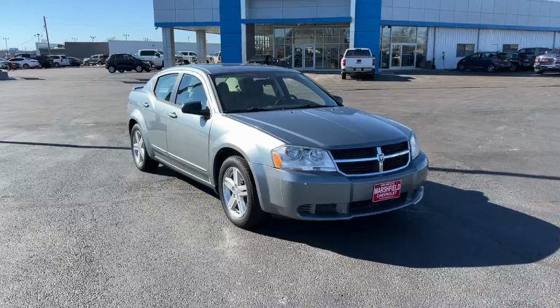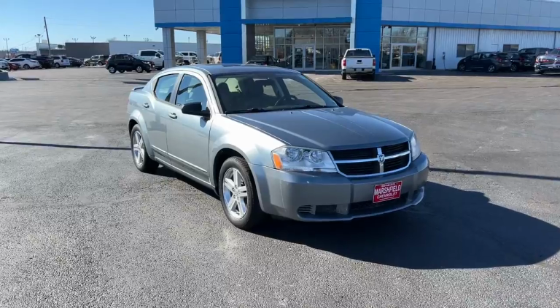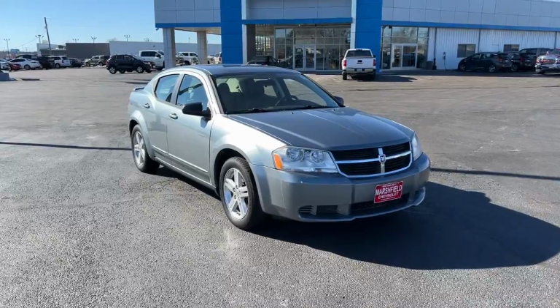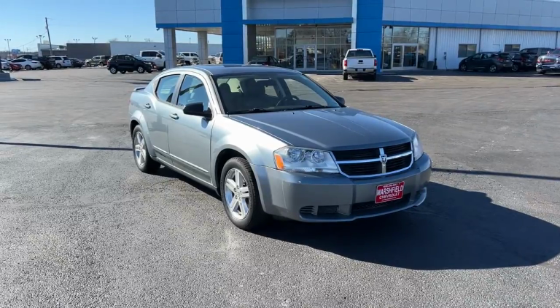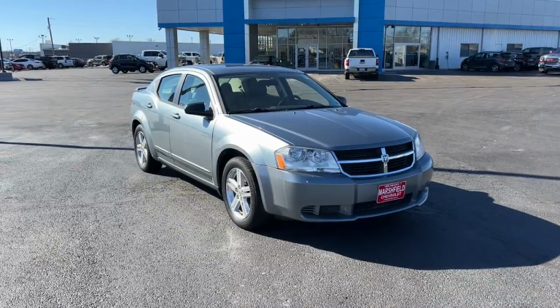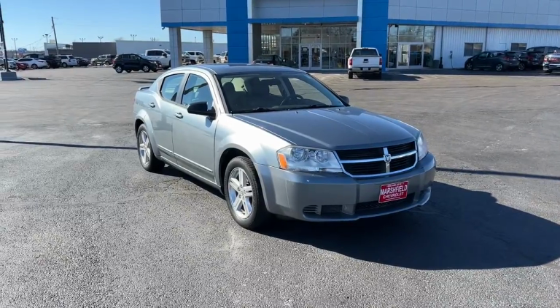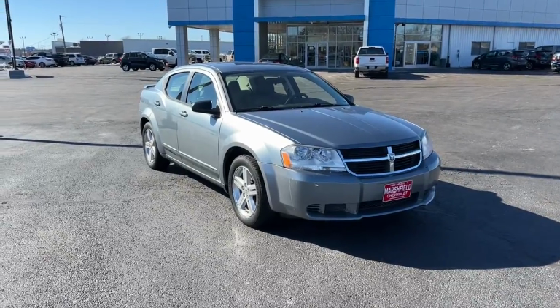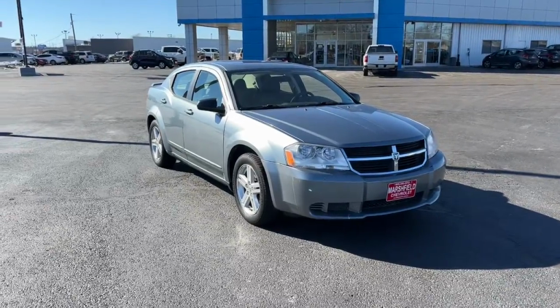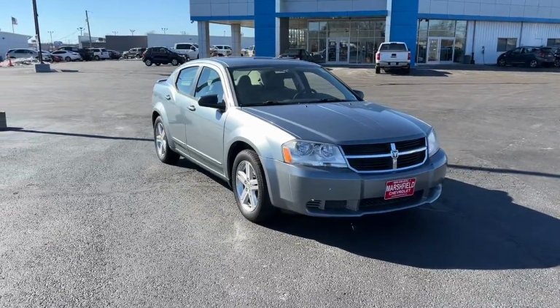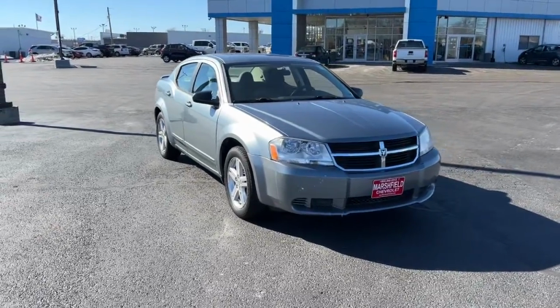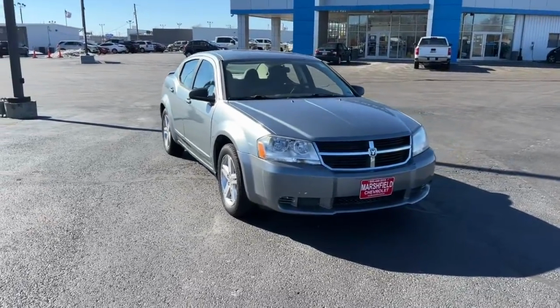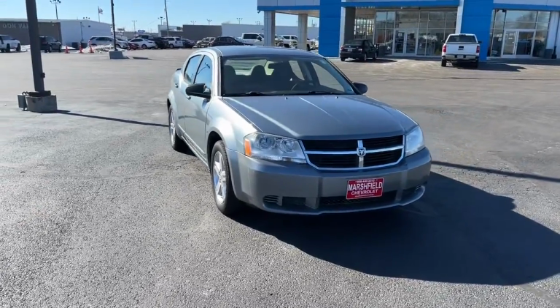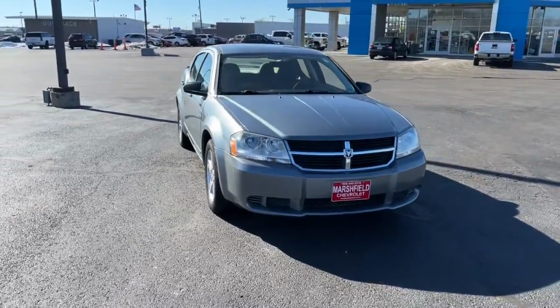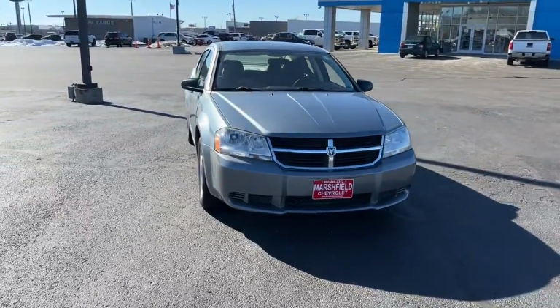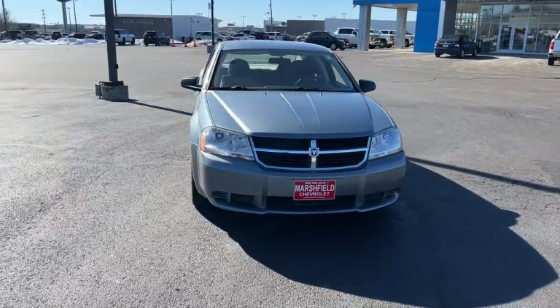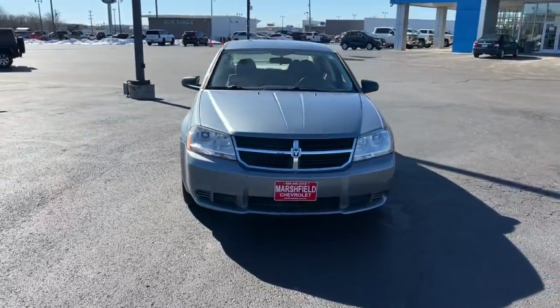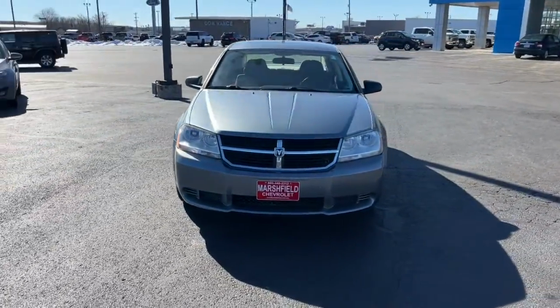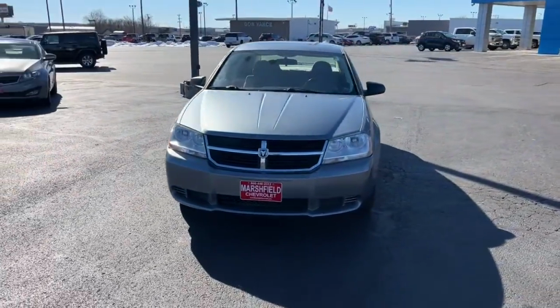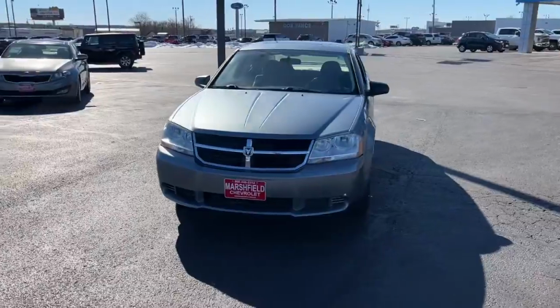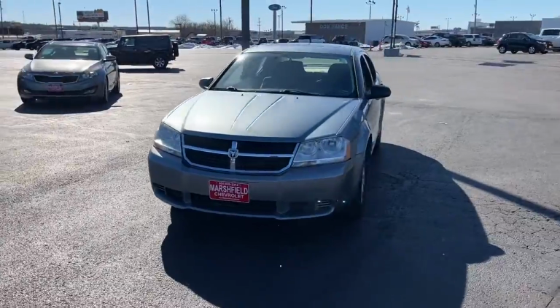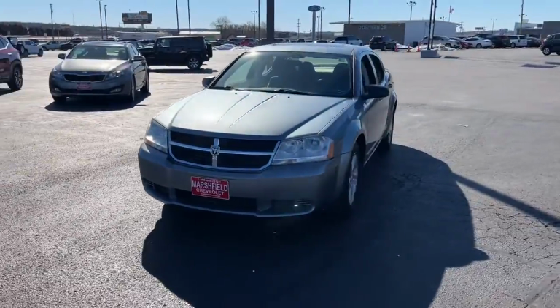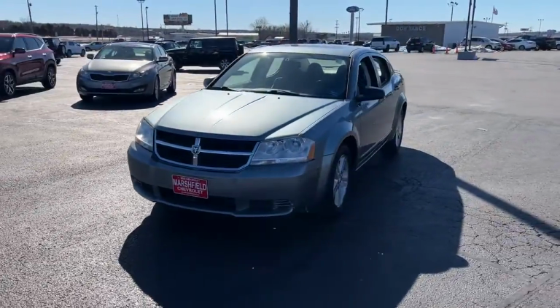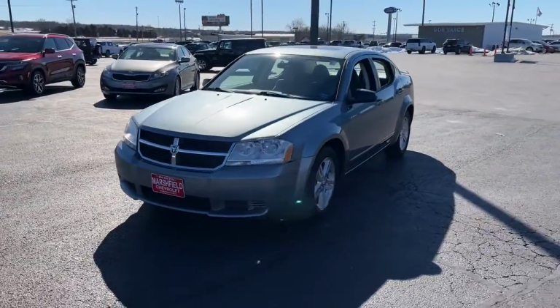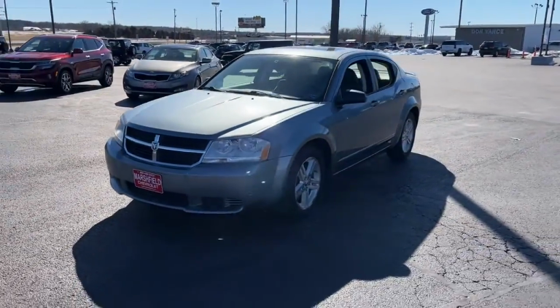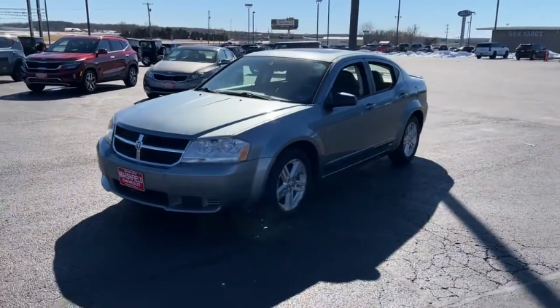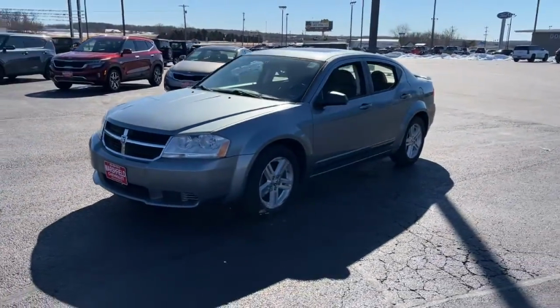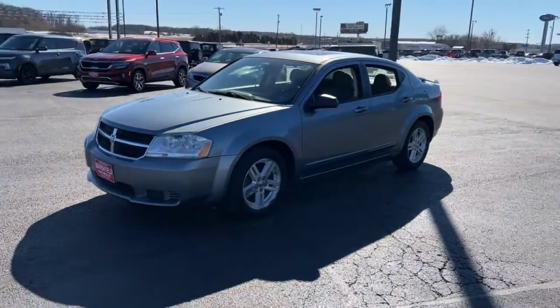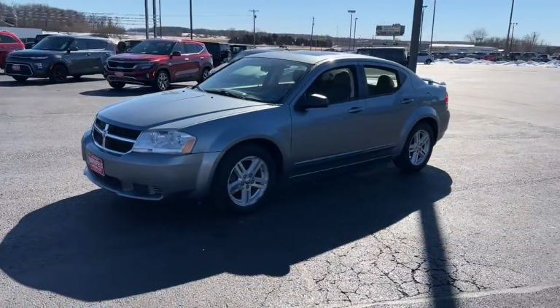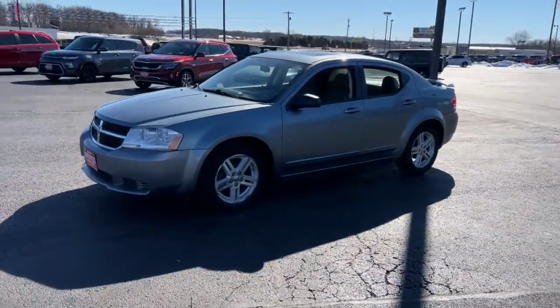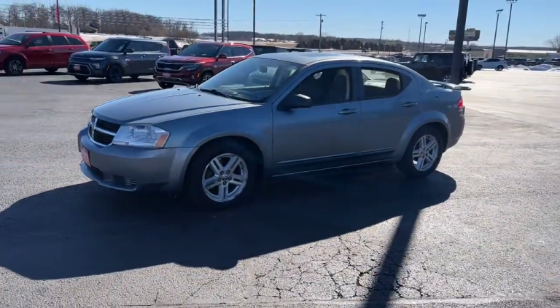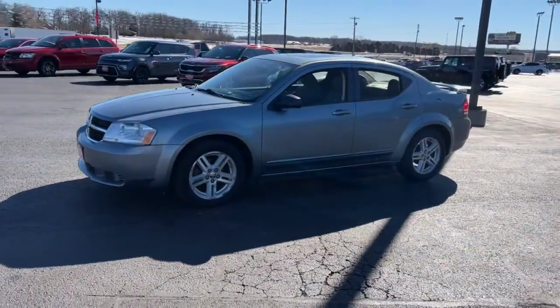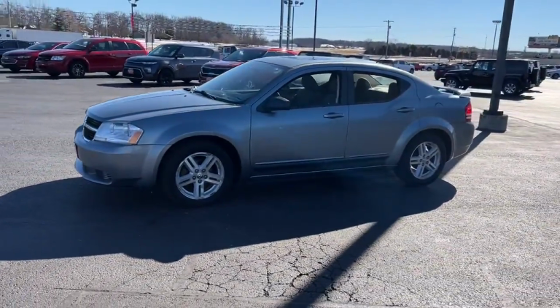Get into a car with value. 2008 Dodge Avenger. This vehicle is an outstanding buy with fewer than 200,000 miles on the odometer.